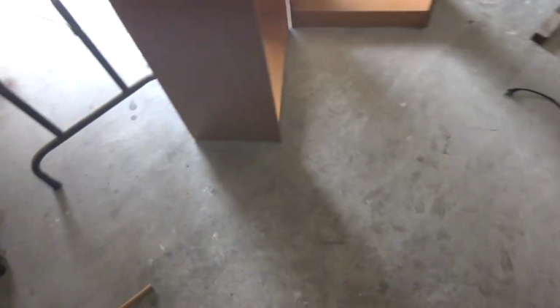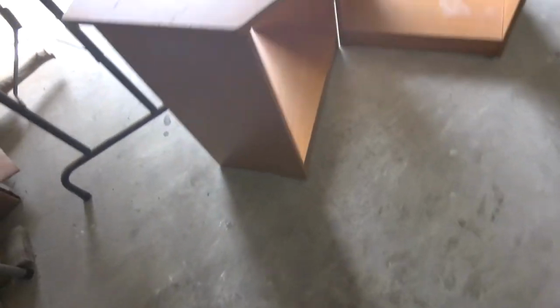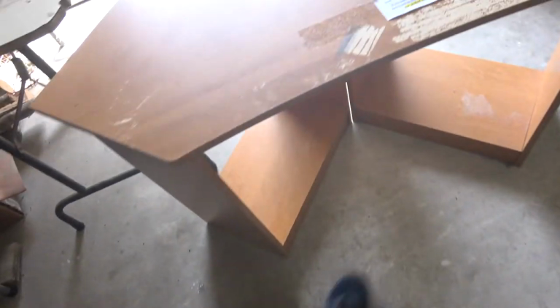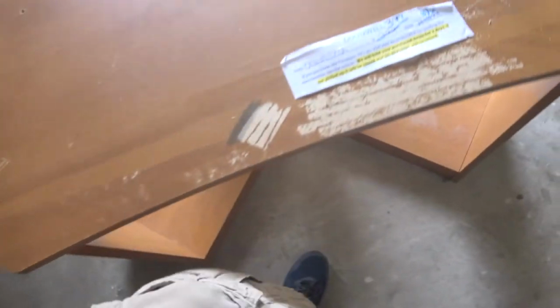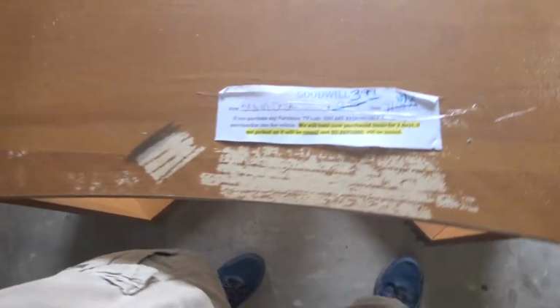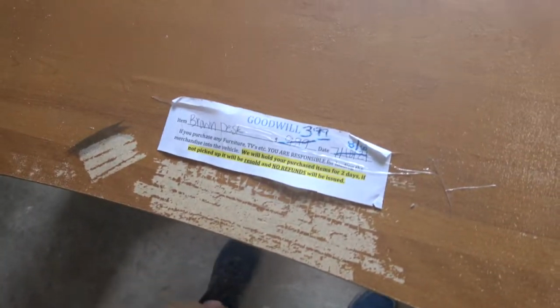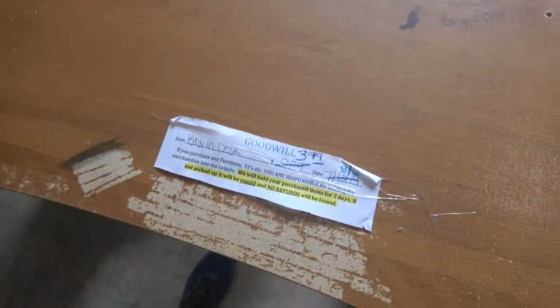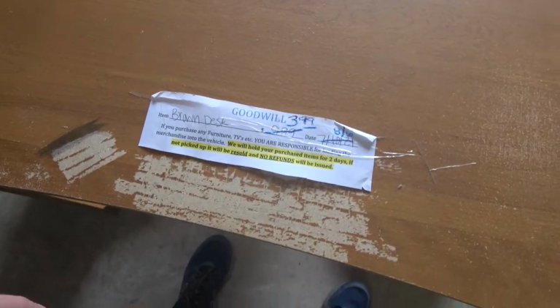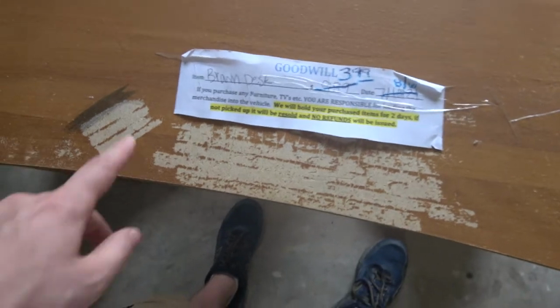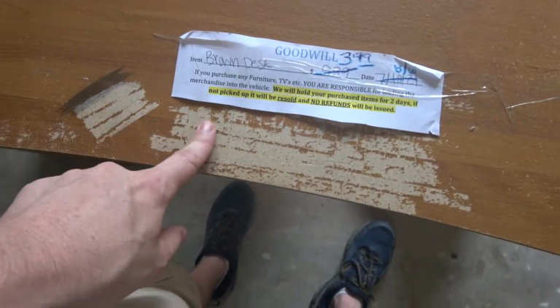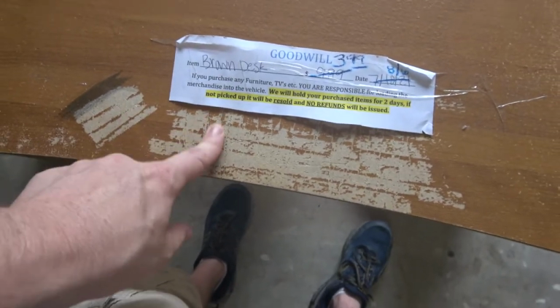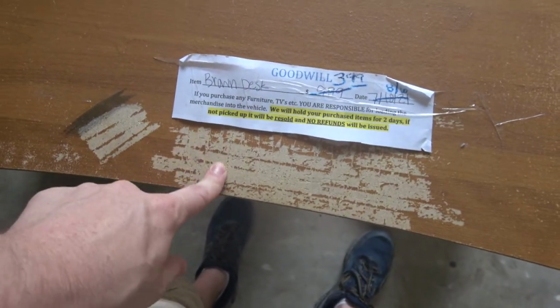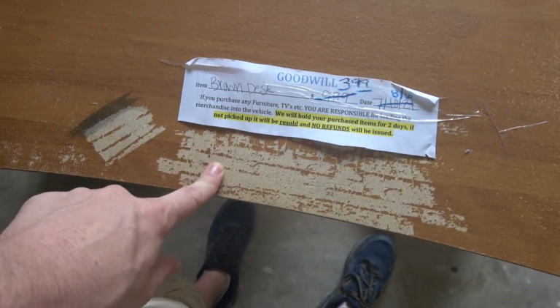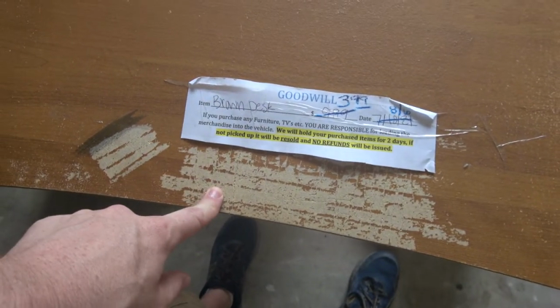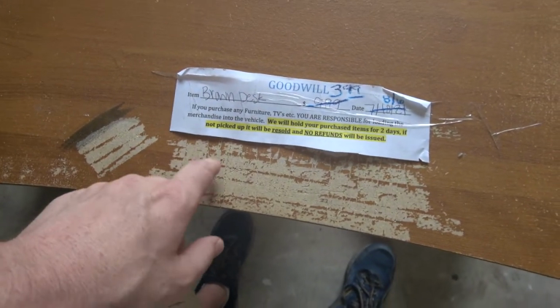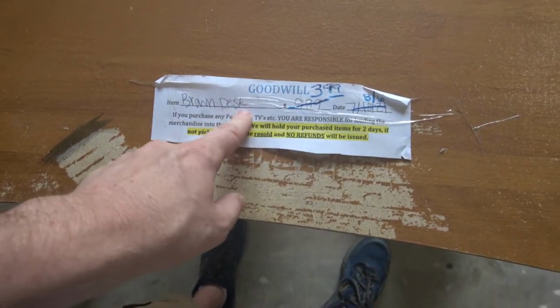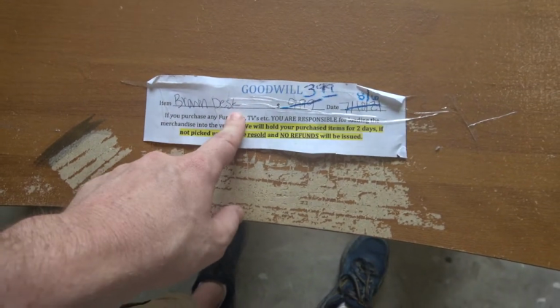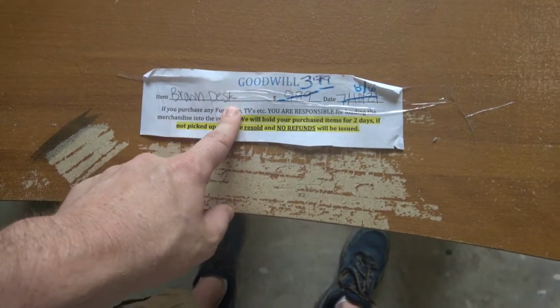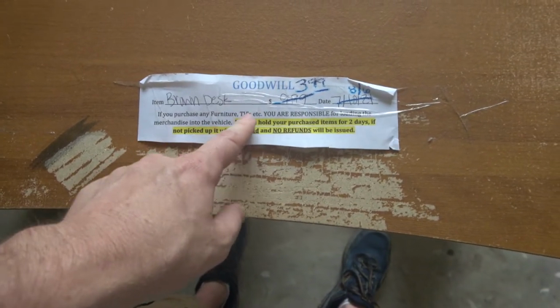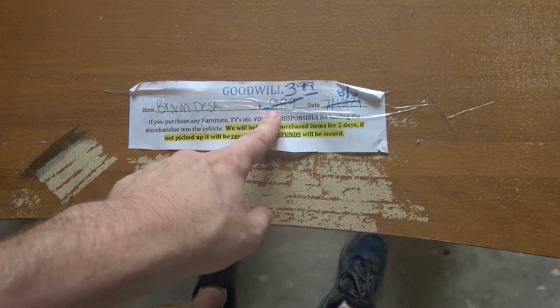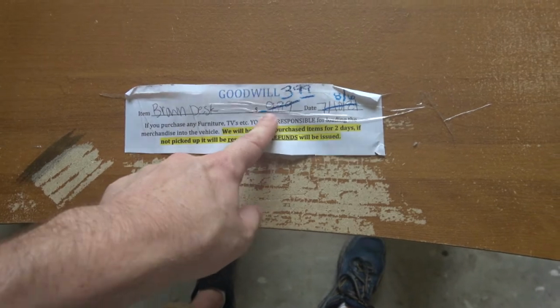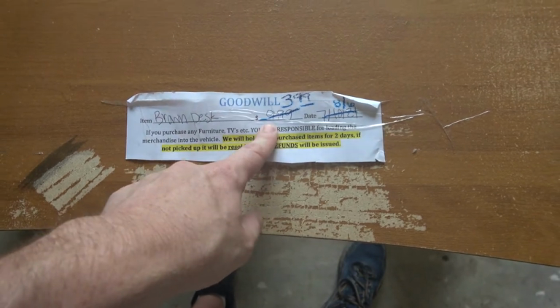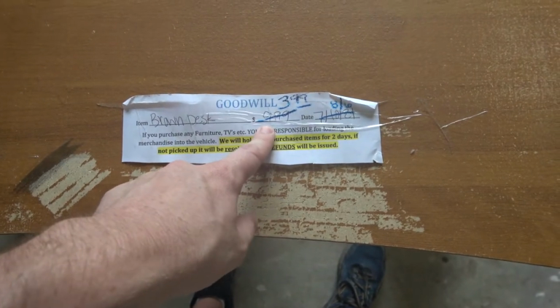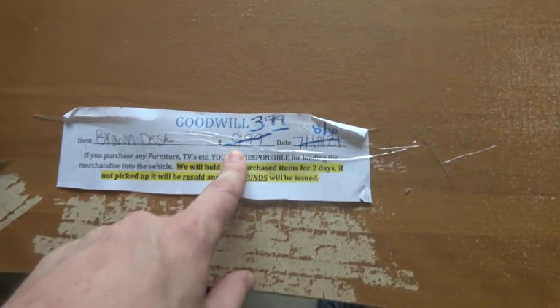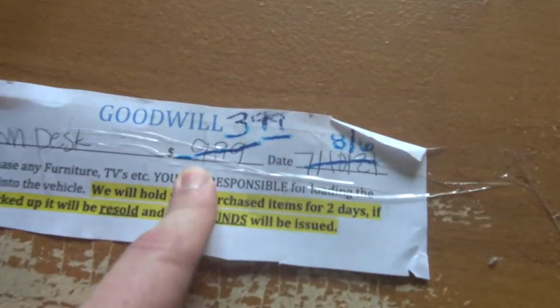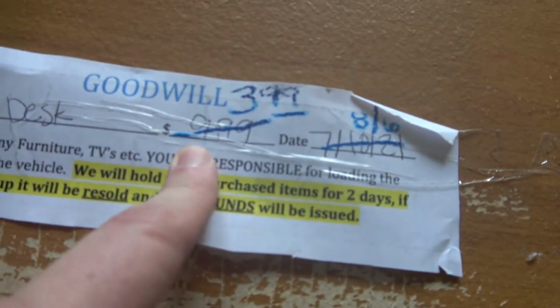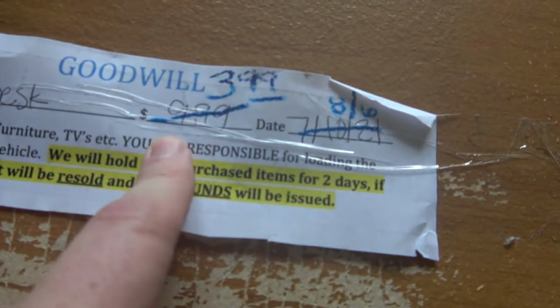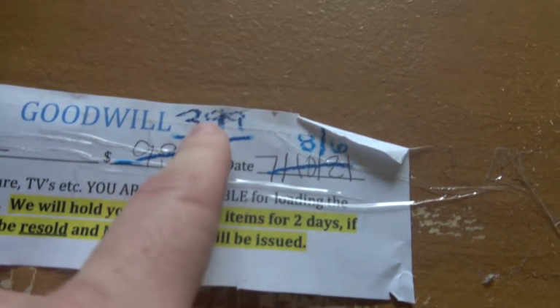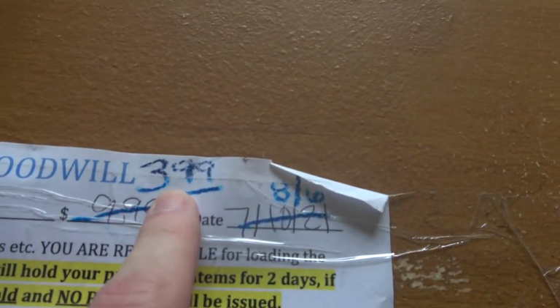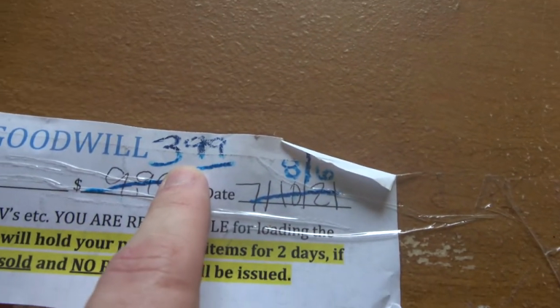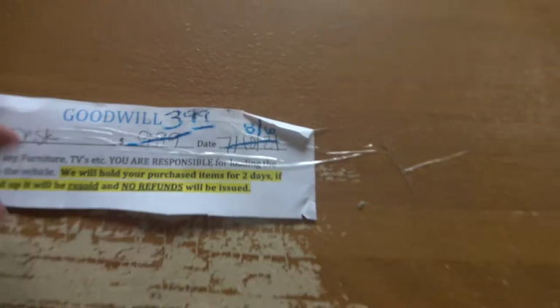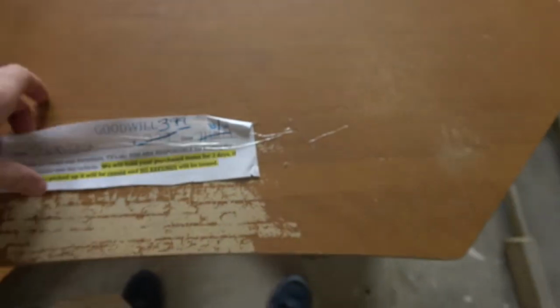I also got this, which as you can tell had some history to it. Very chunky. It used to be $9.99 but then they marked it down to $3.99 and that's what I paid.